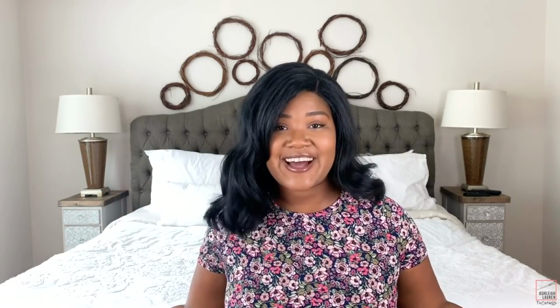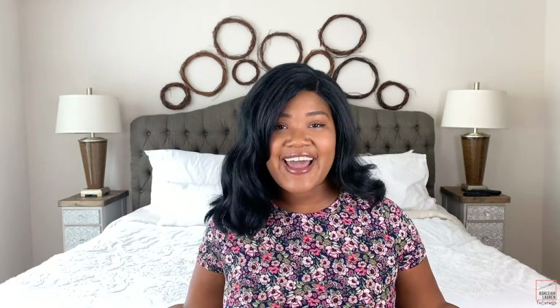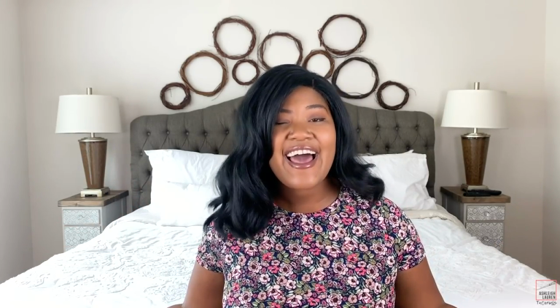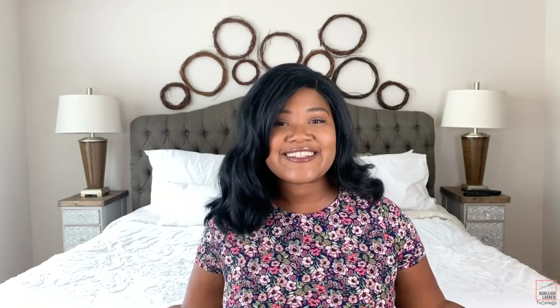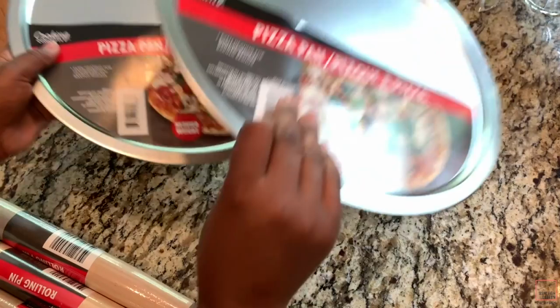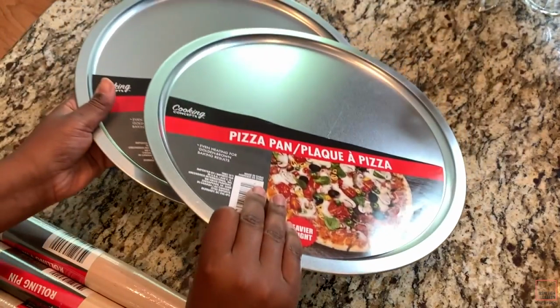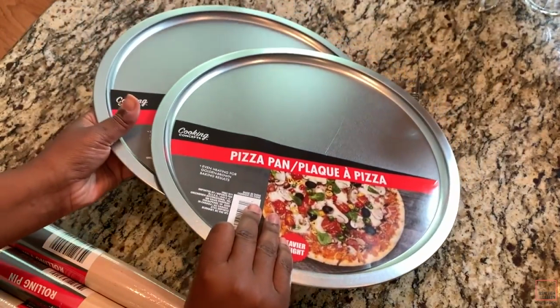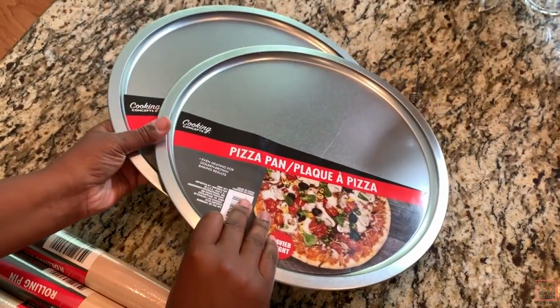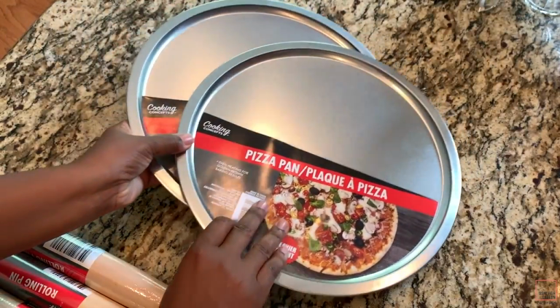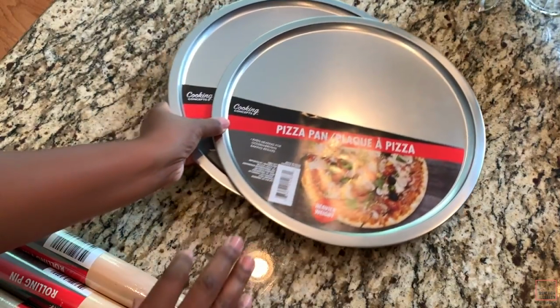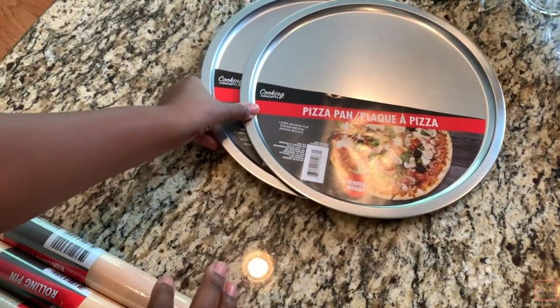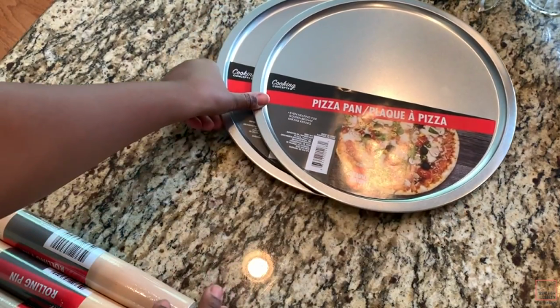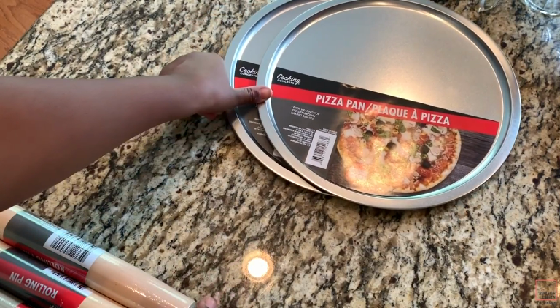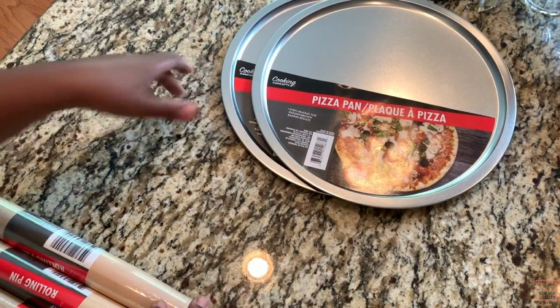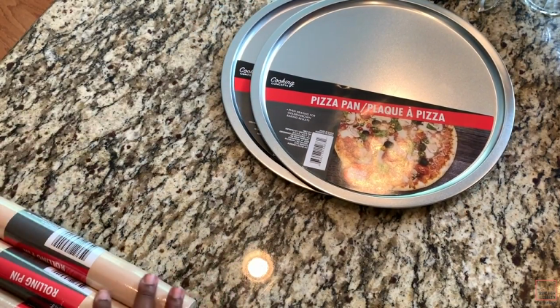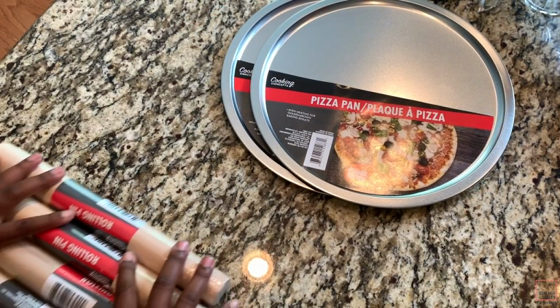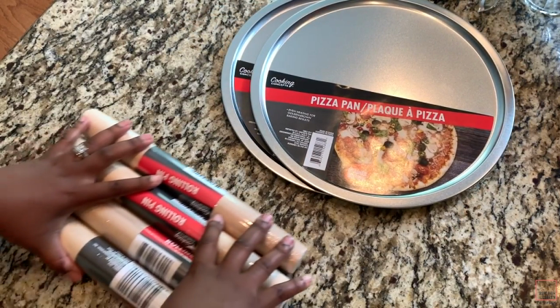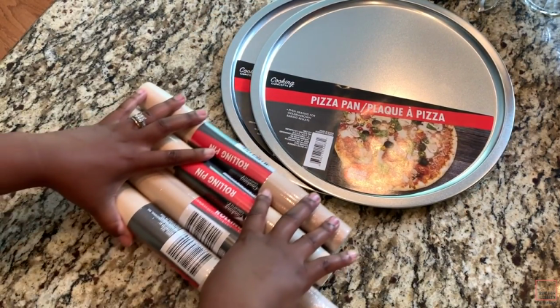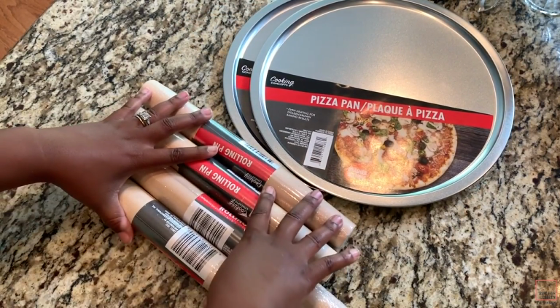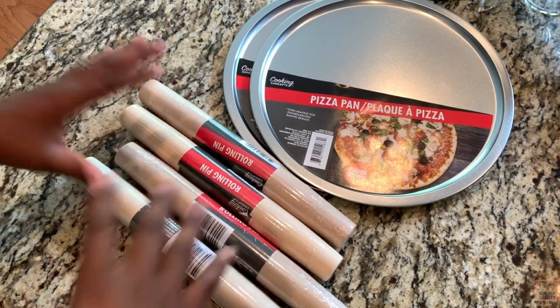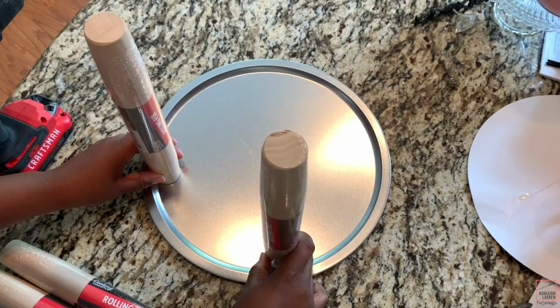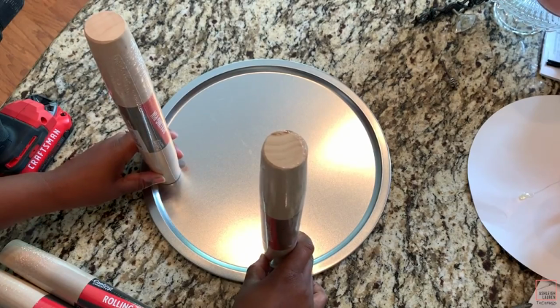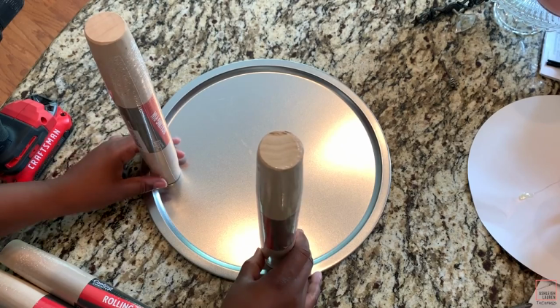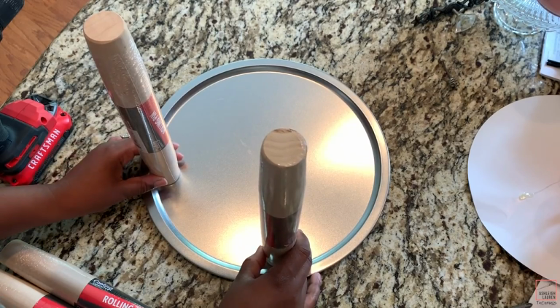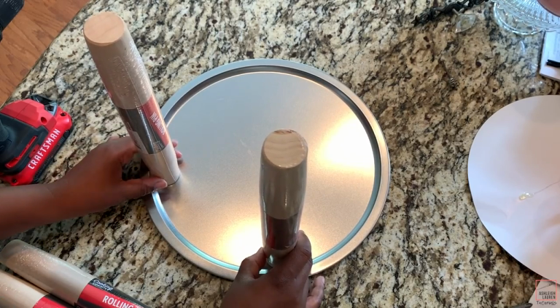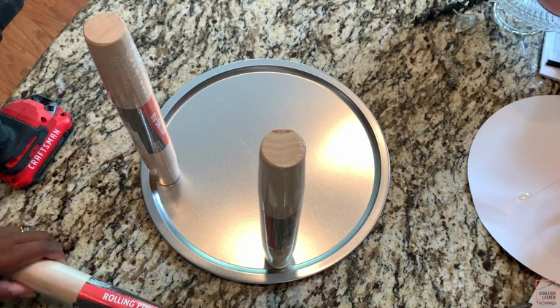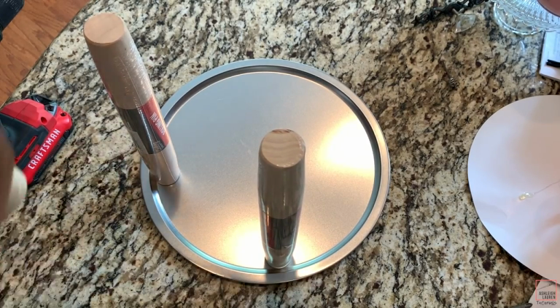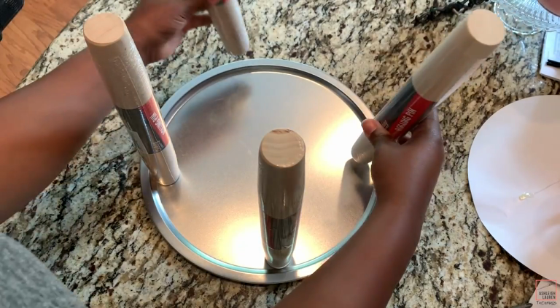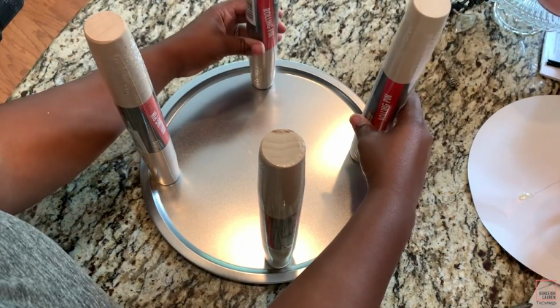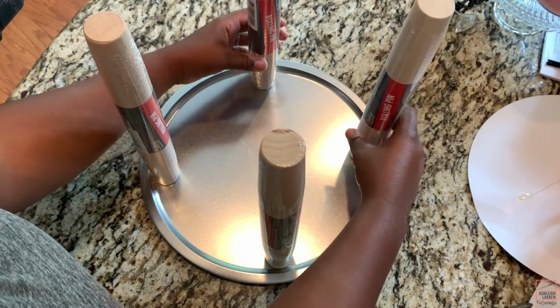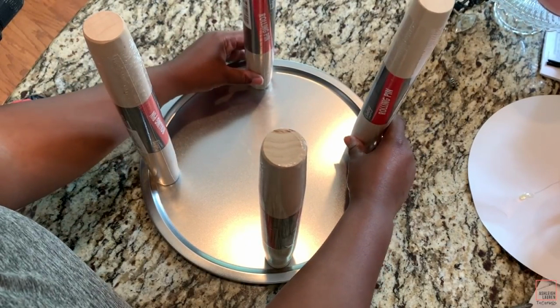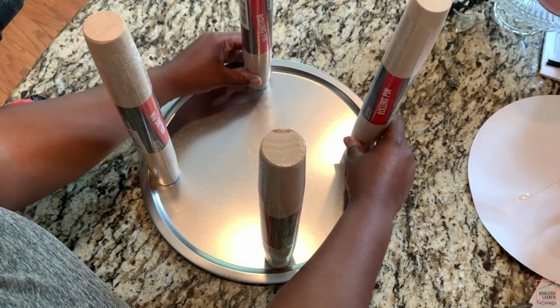We're gonna start with two of the pizza pans from the Dollar Tree and also four of the rolling pins. The first step is placing your rolling pins in place.